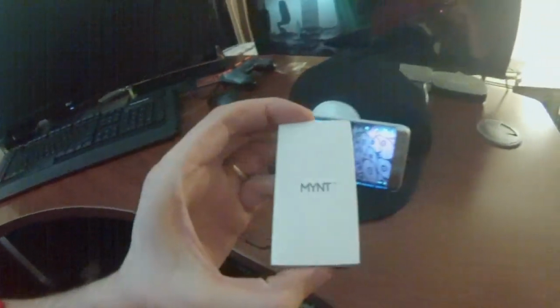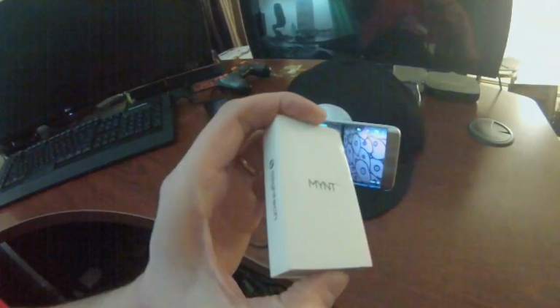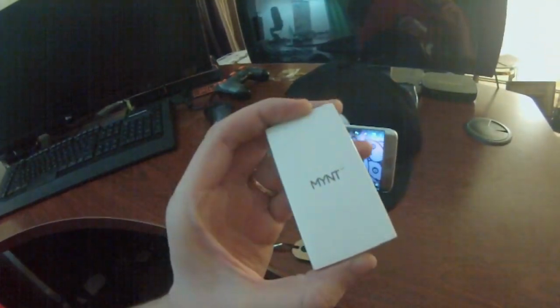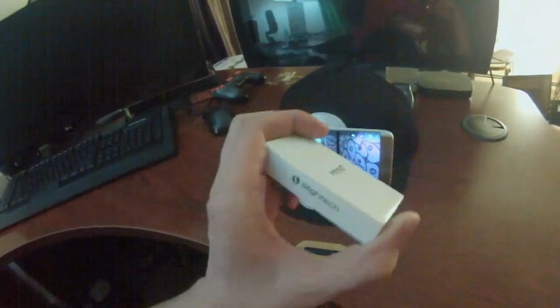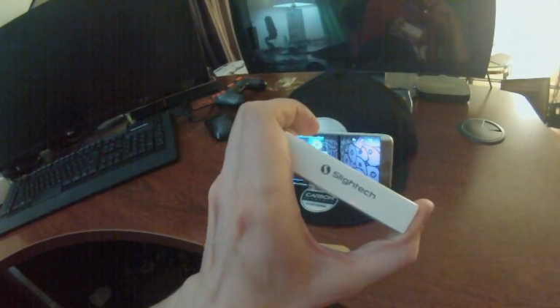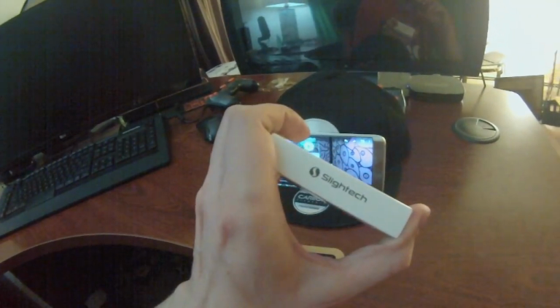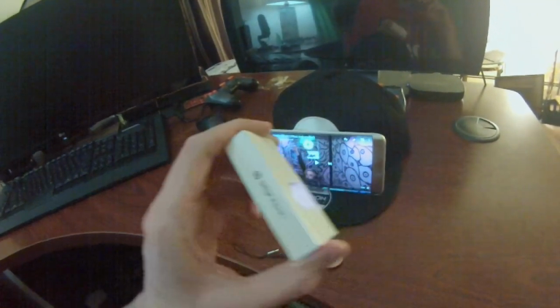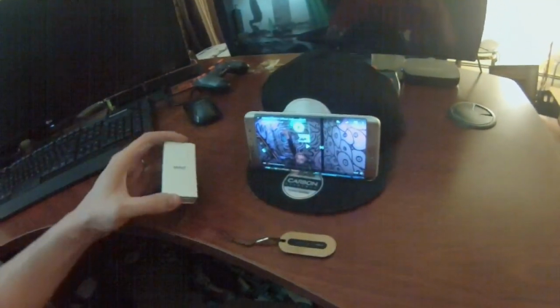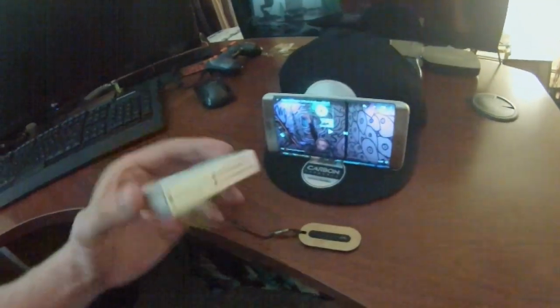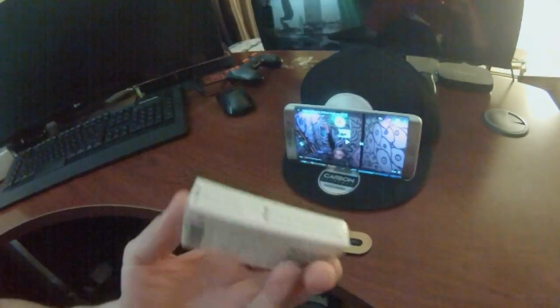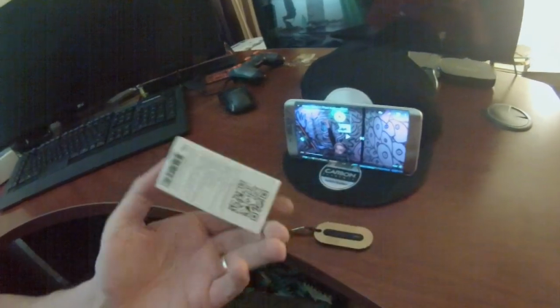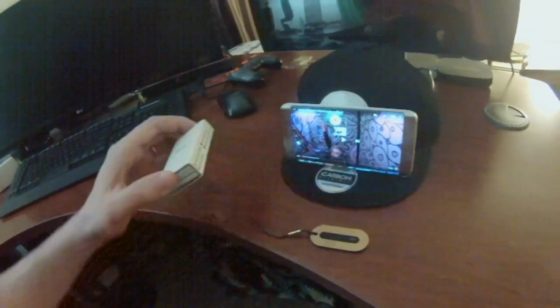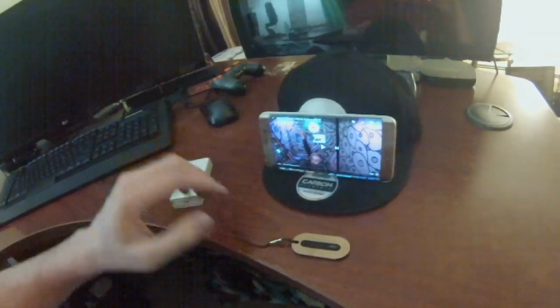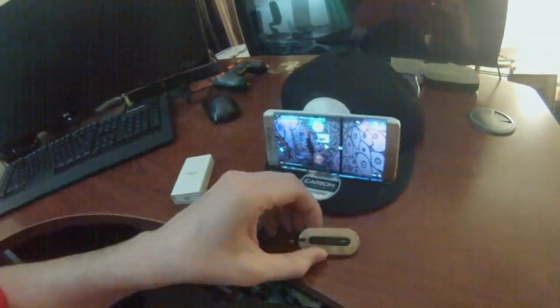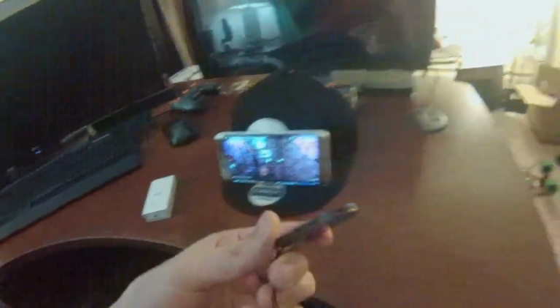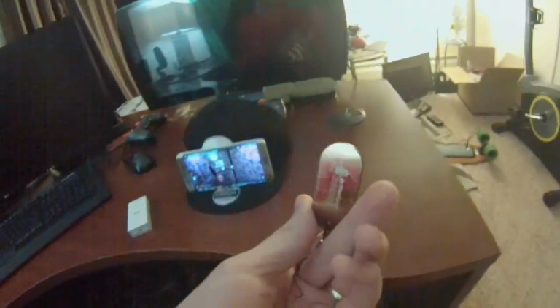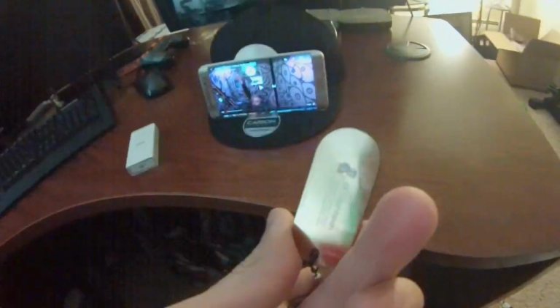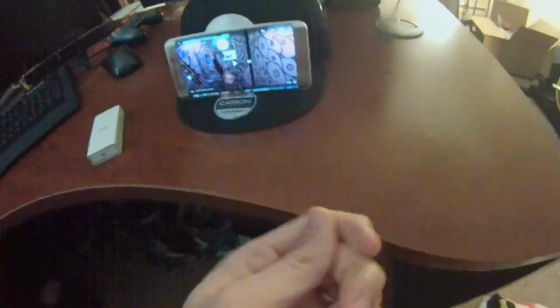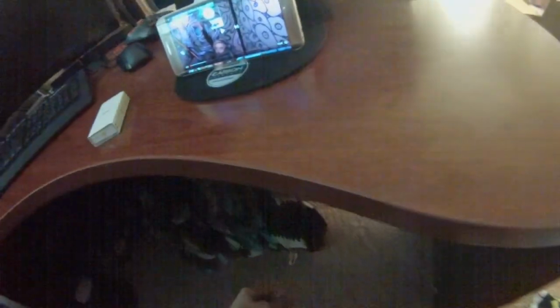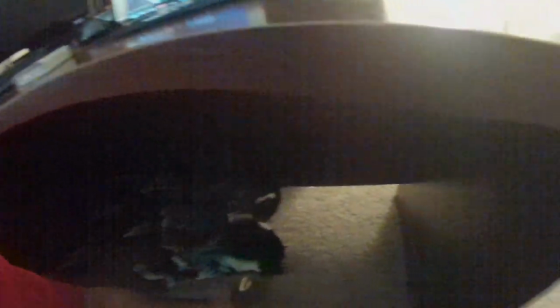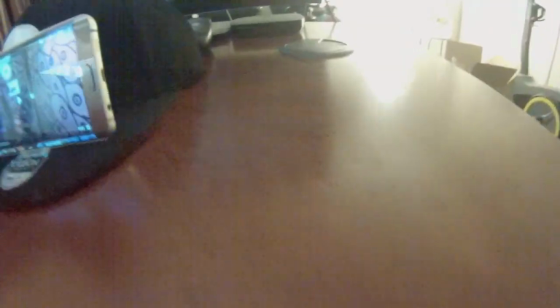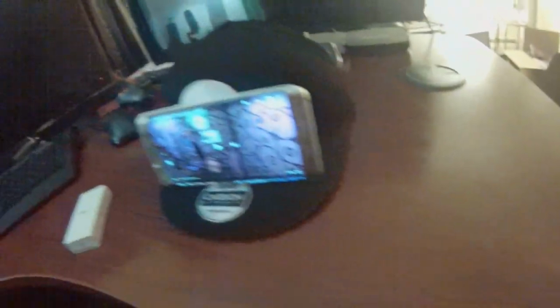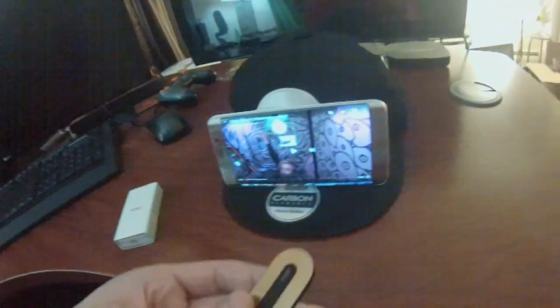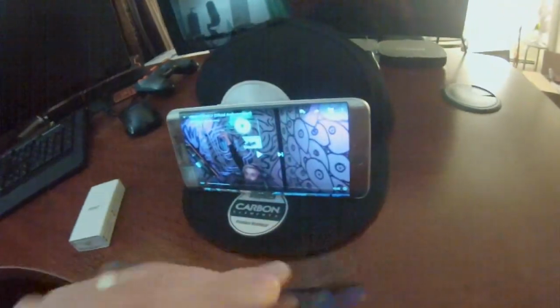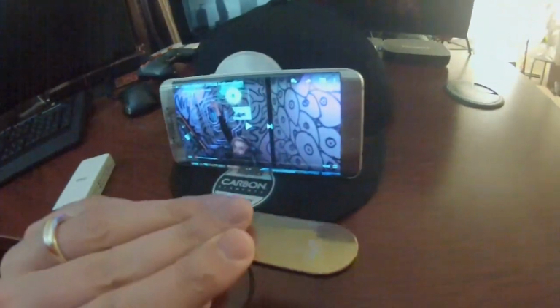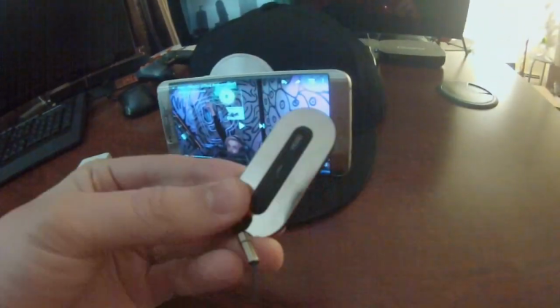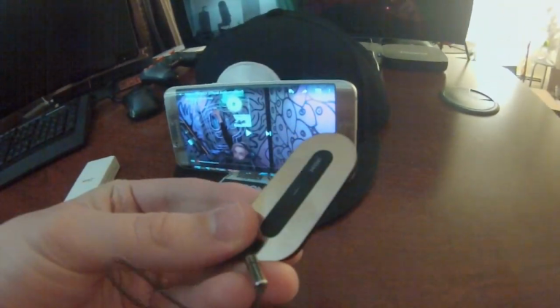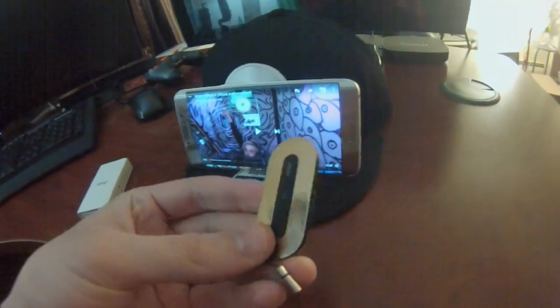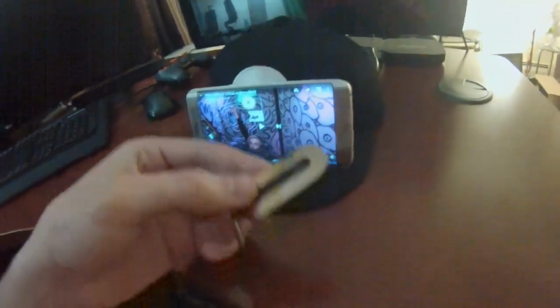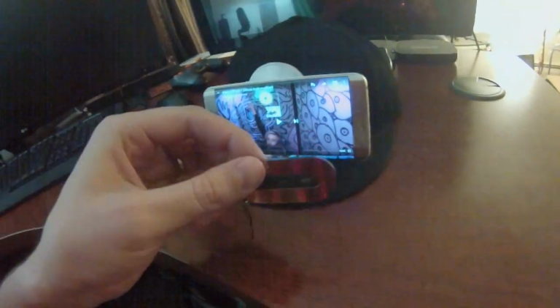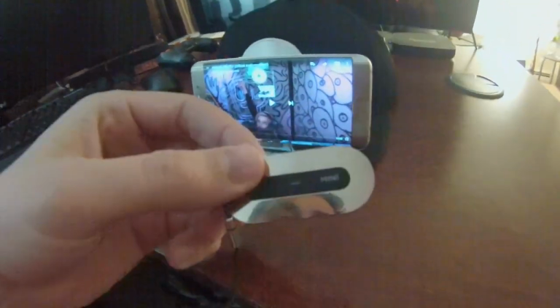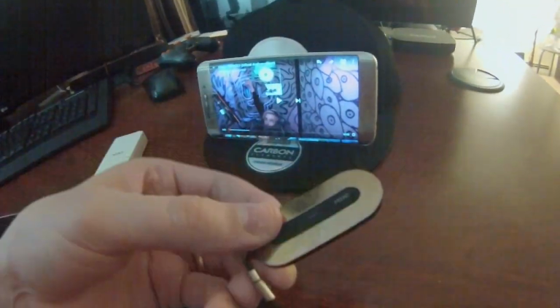Mint comes in this box. It's made by Slytec. I've unboxed it and this is what it looks like. It's just shiny, just glossy. The gold one — the baby blue one looks pretty awesome too.